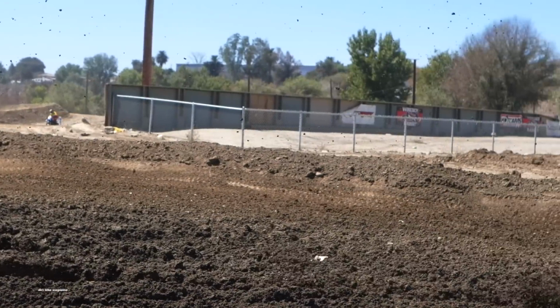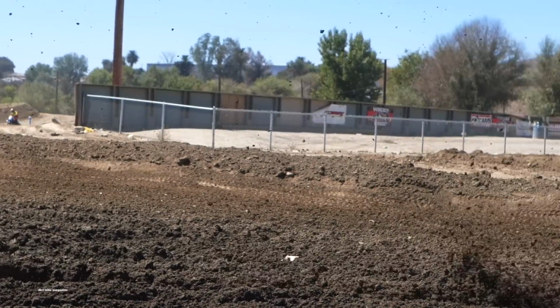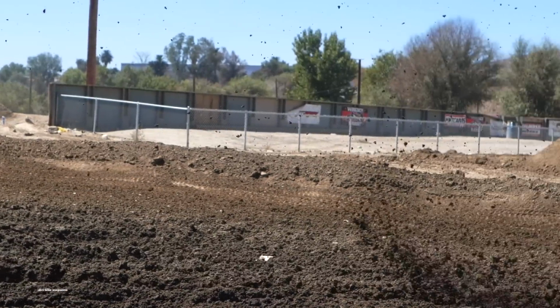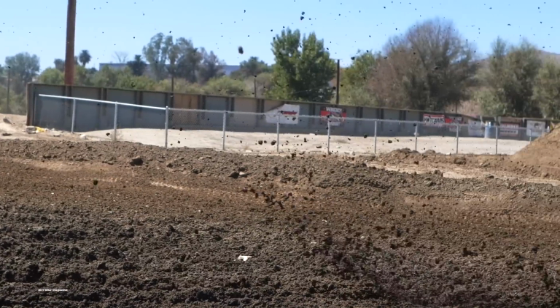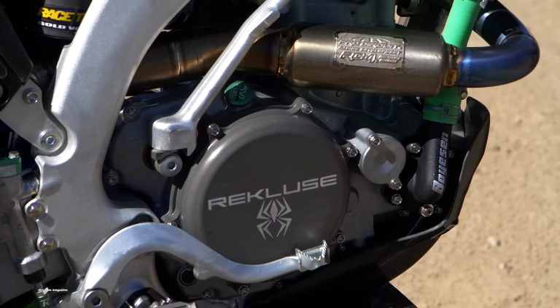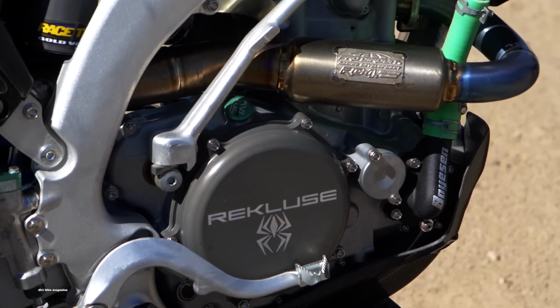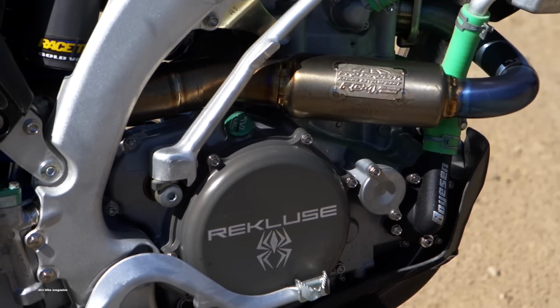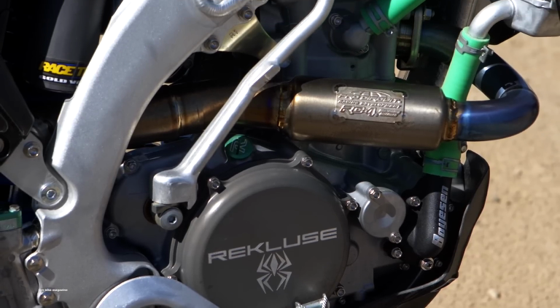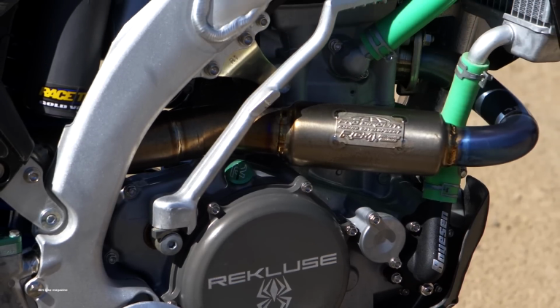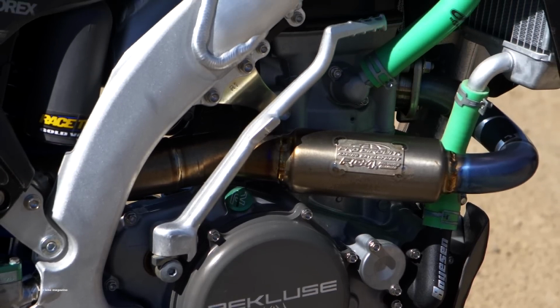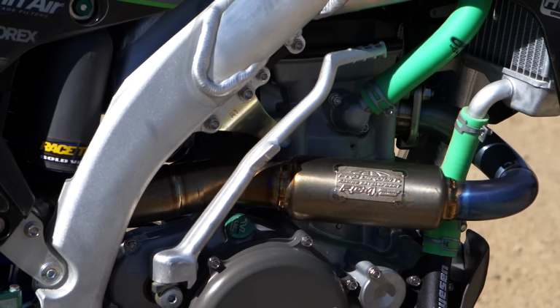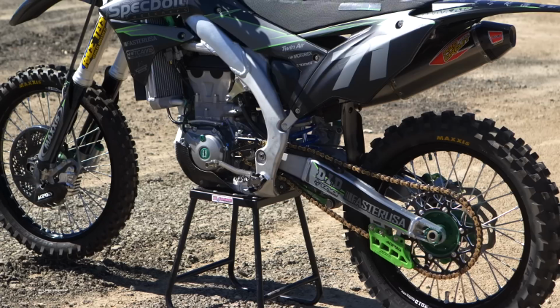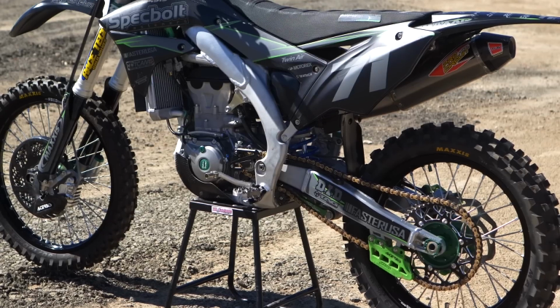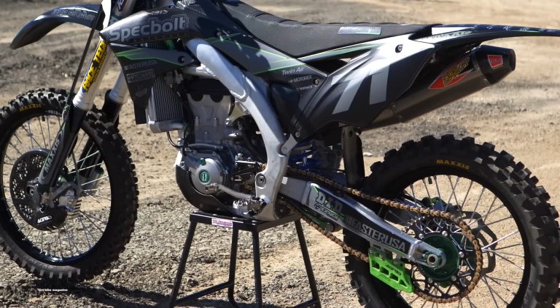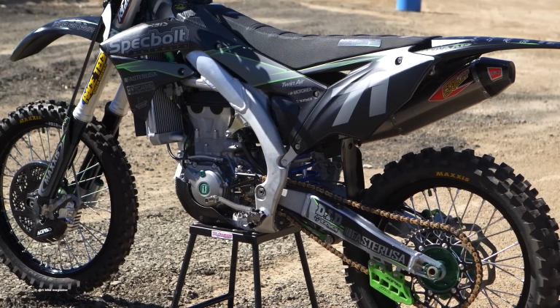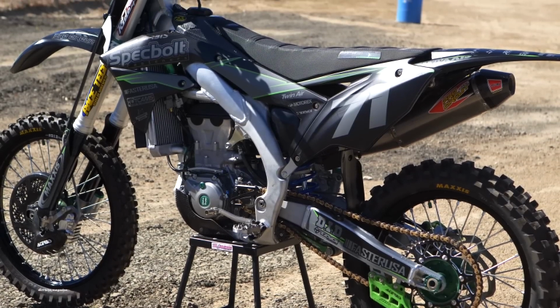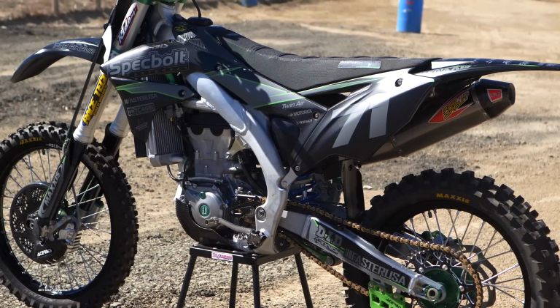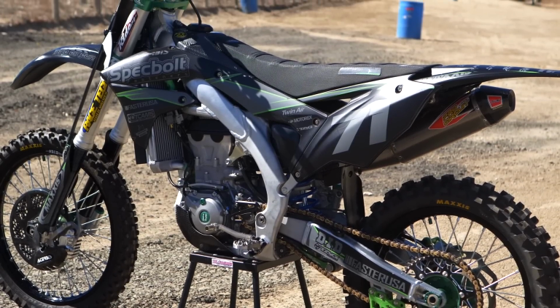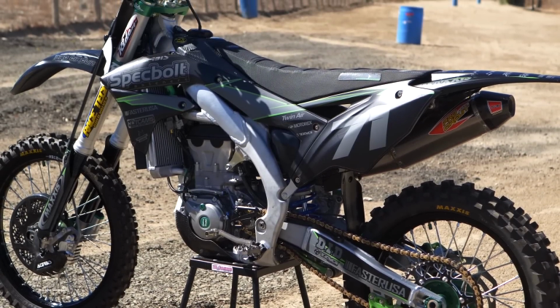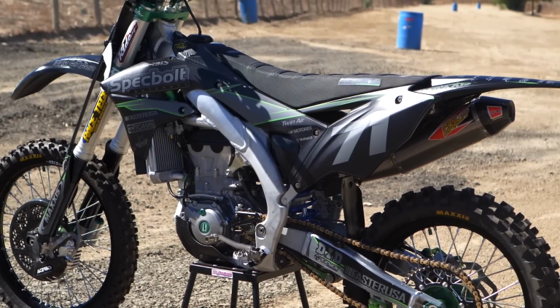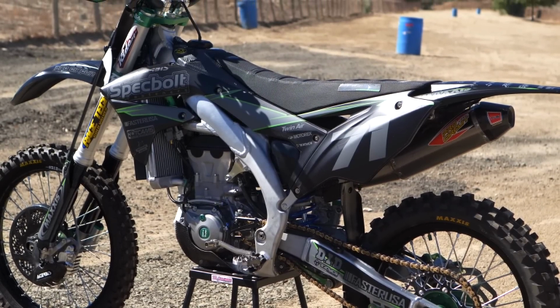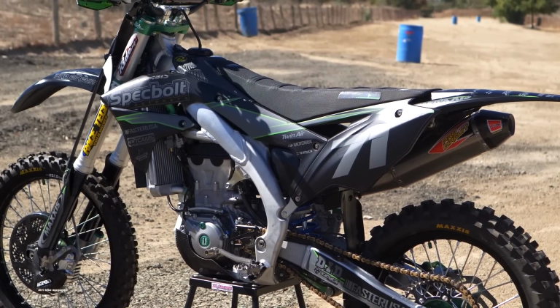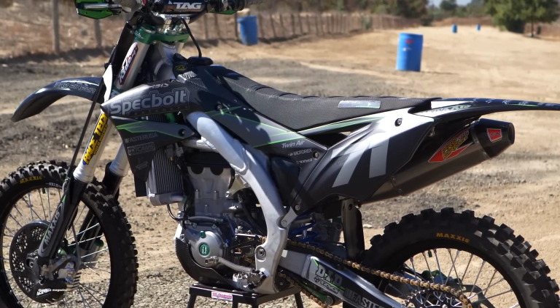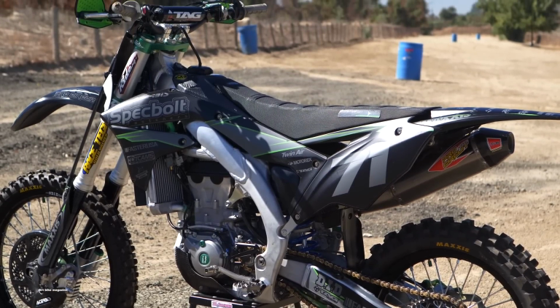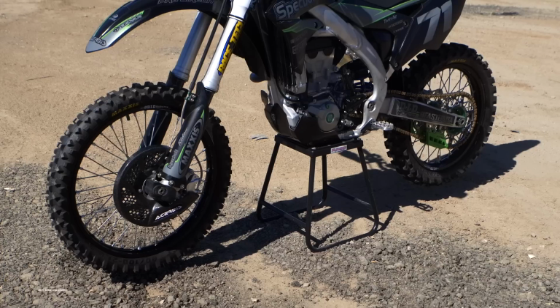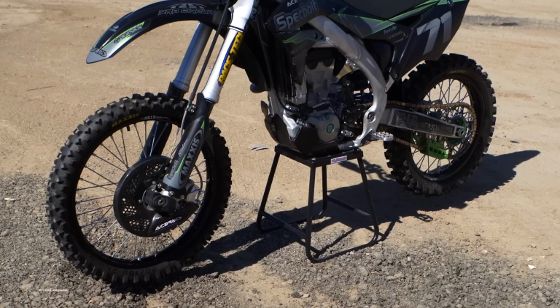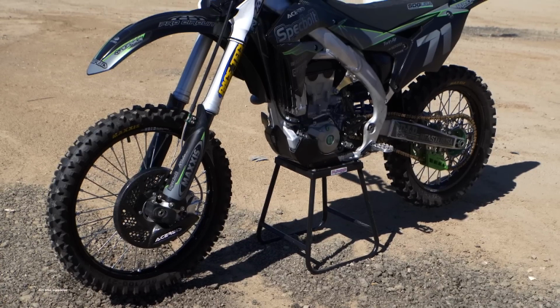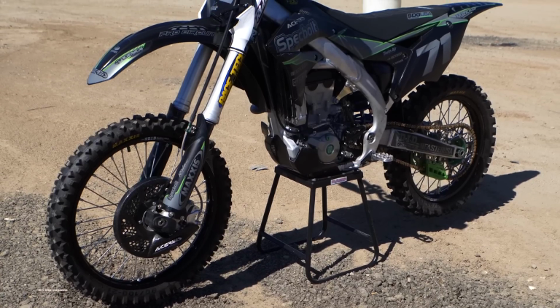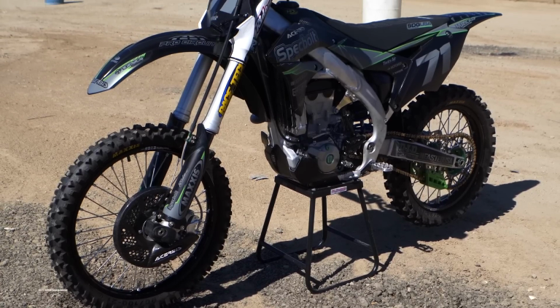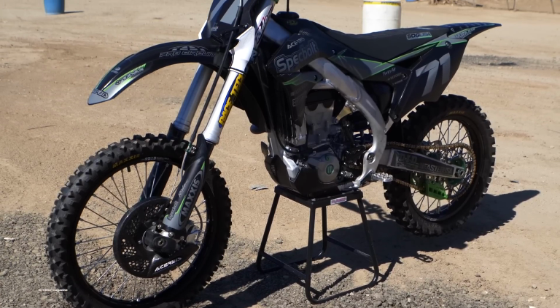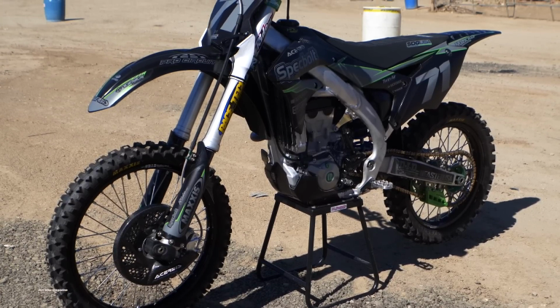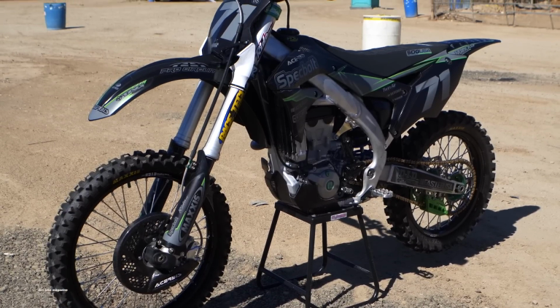With this we made some targeted changes to the exhaust, the engine performance, the clutch, suspension, wheels, and then gave it a brand new look — completely different from the stock motorcycle.